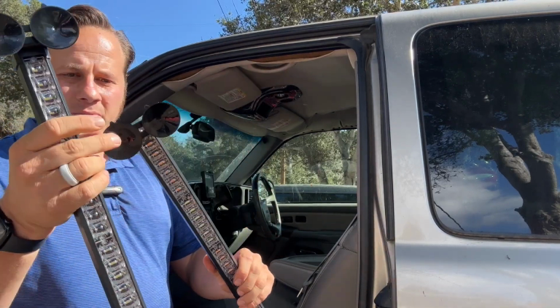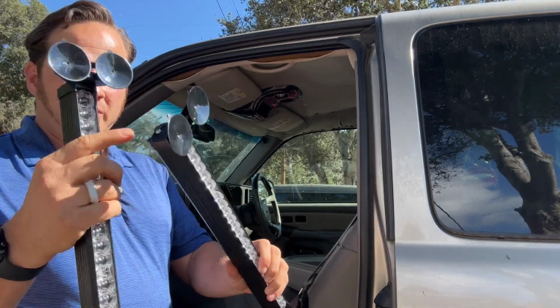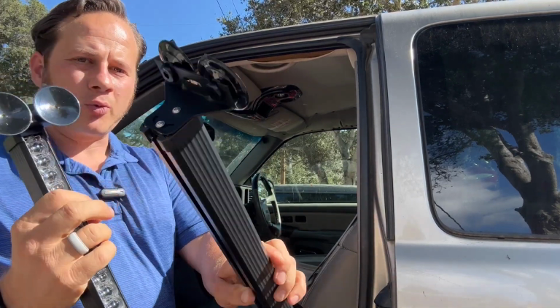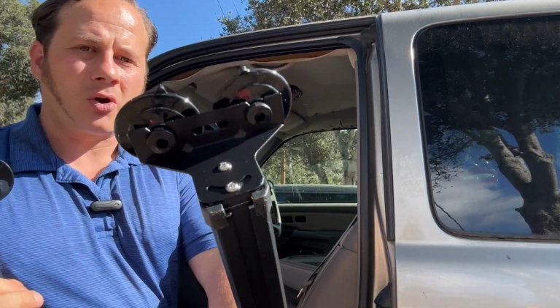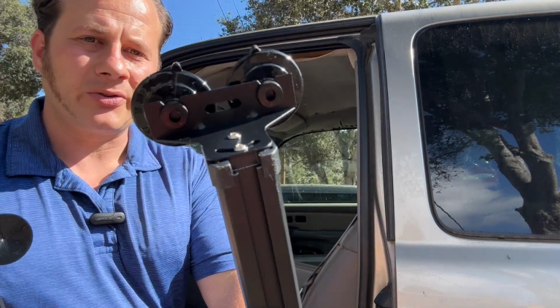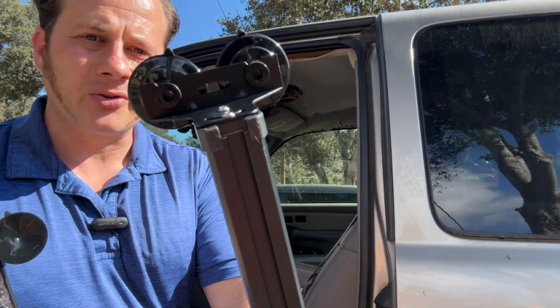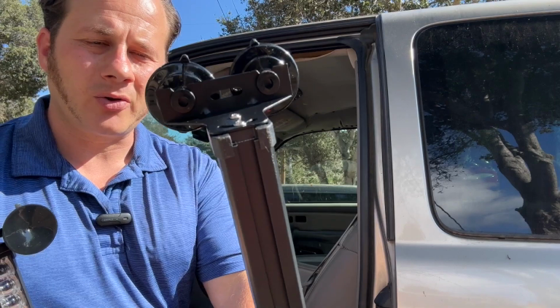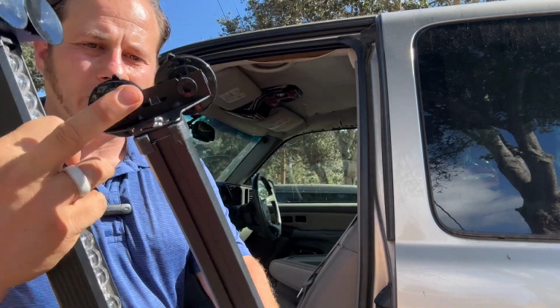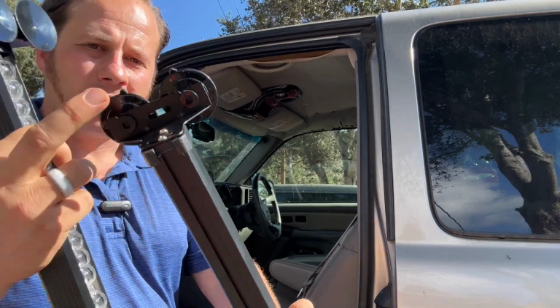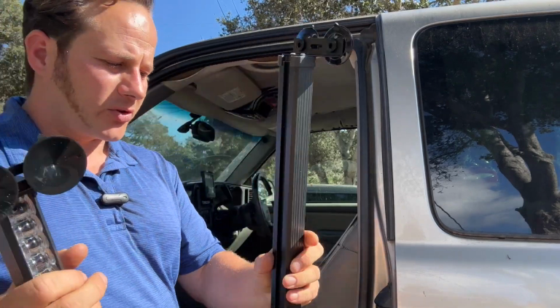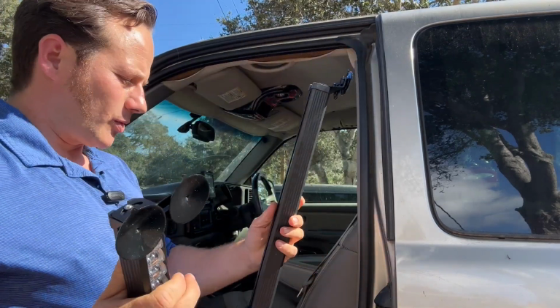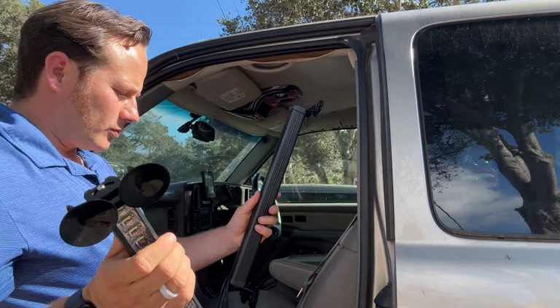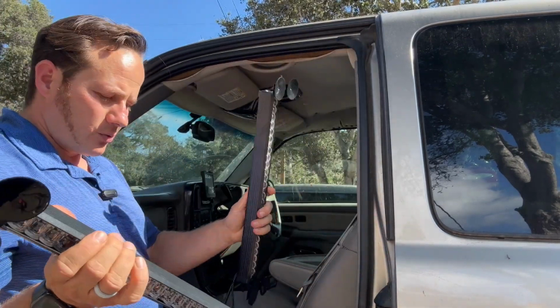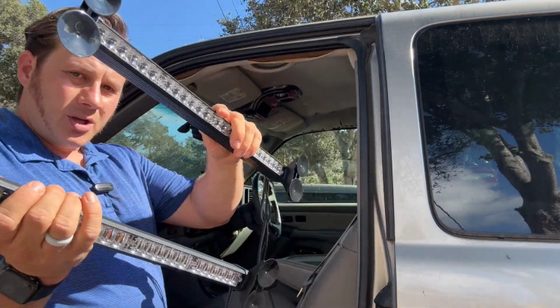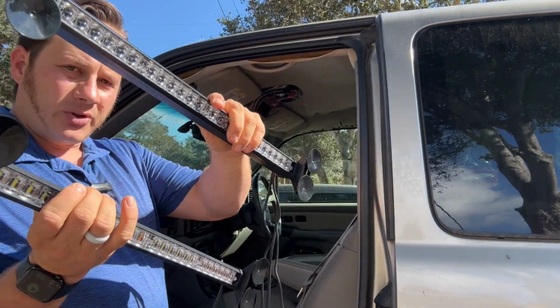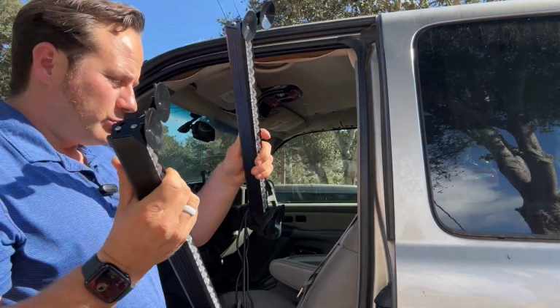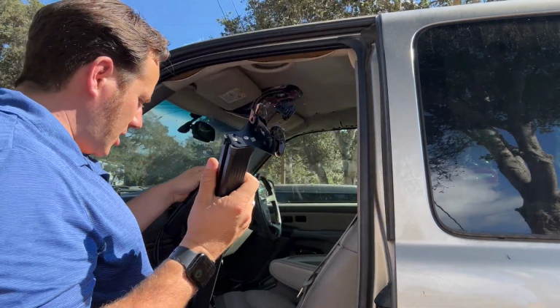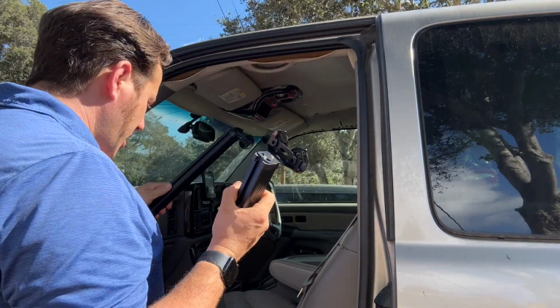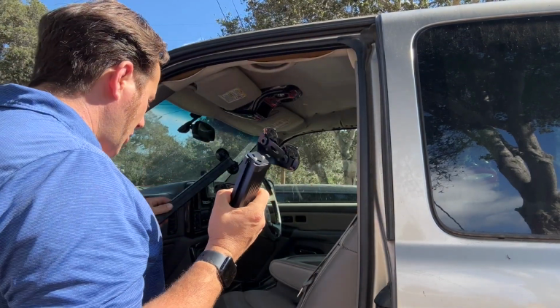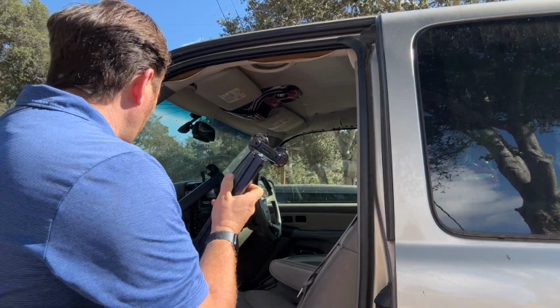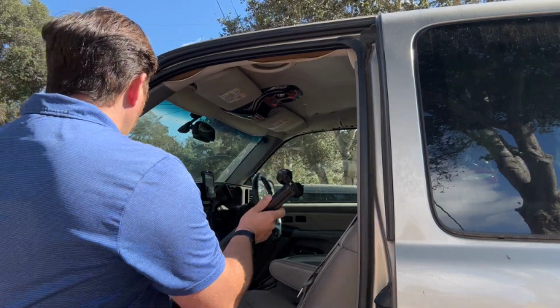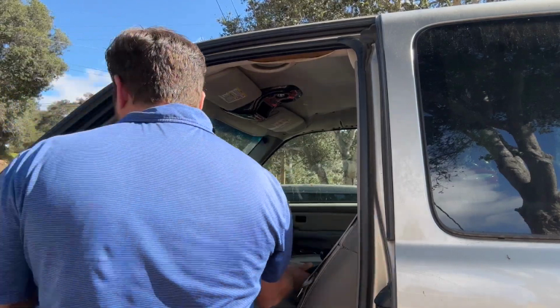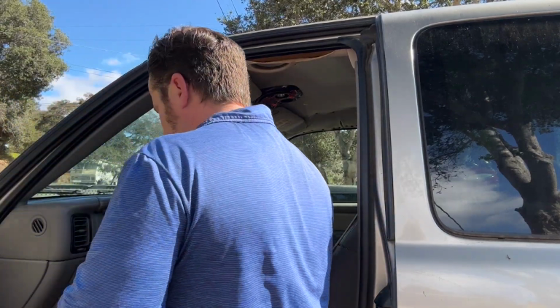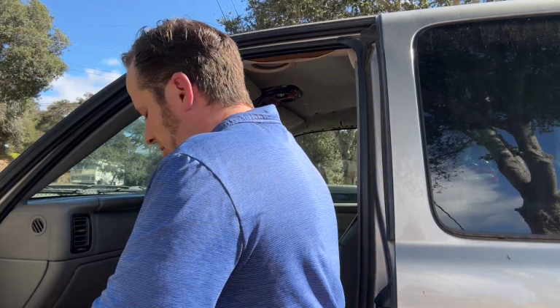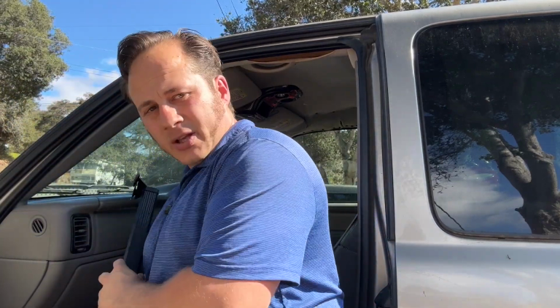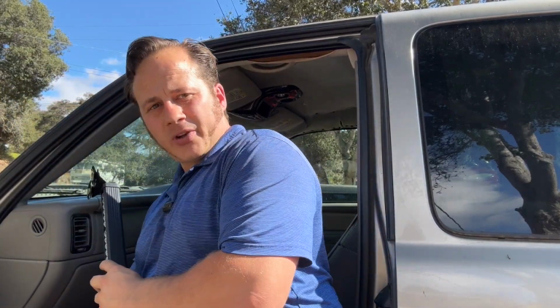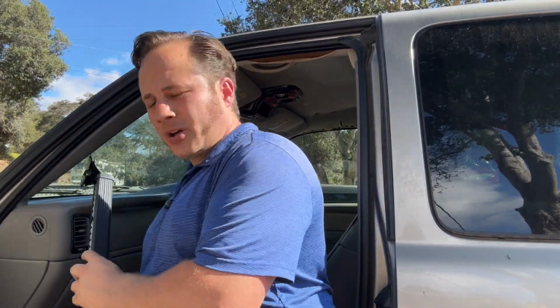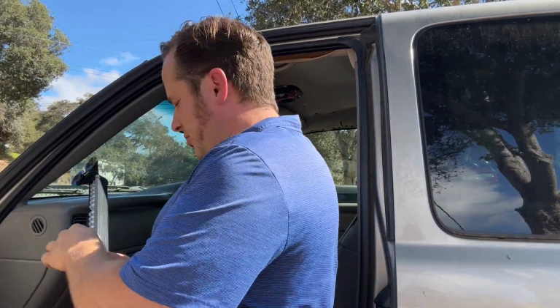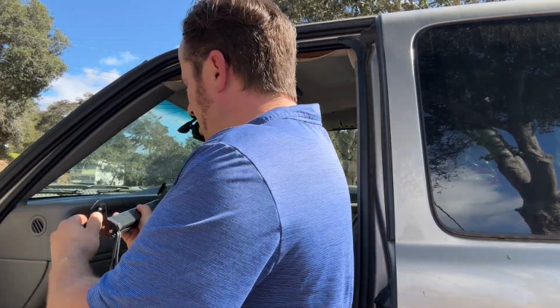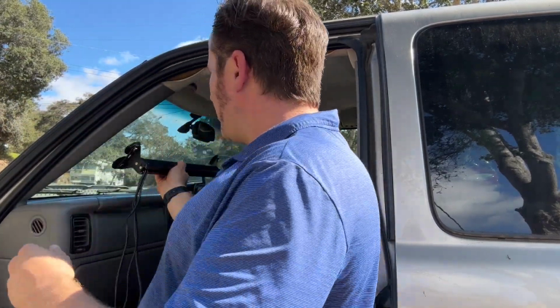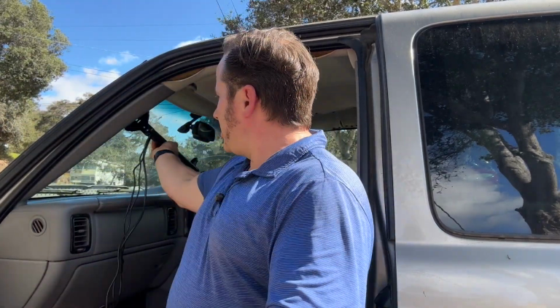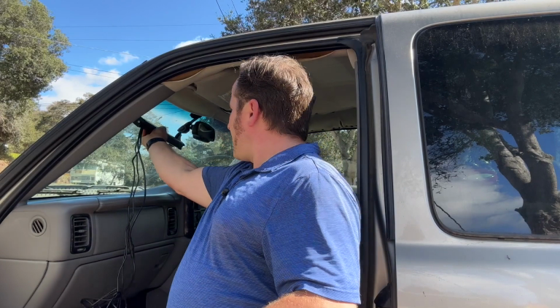These just pop on and off or you could hard mount them — there's a hole right there and you could screw these right into whatever you wanted. It comes in a two pack. They work with a DC outlet and it has just an on and off switch right here. Super easy to mount.